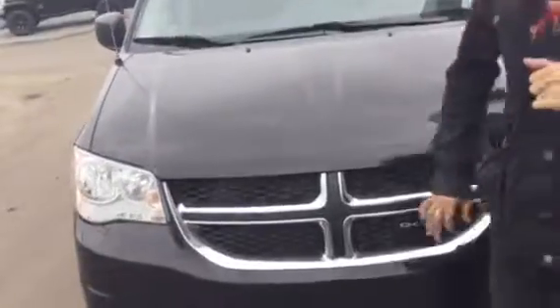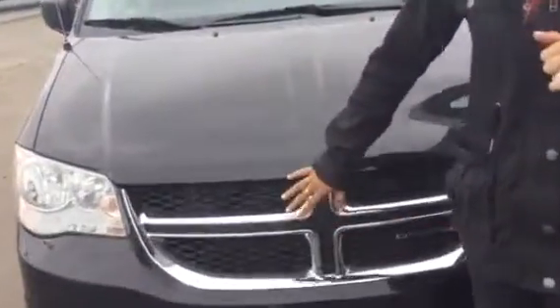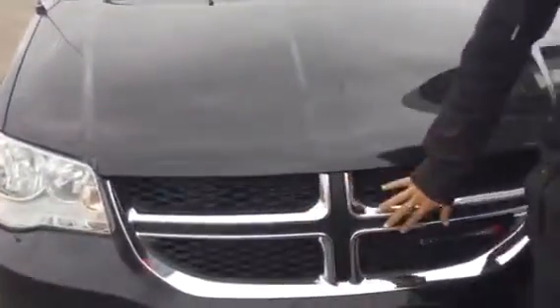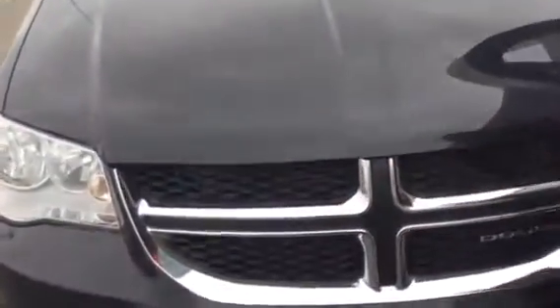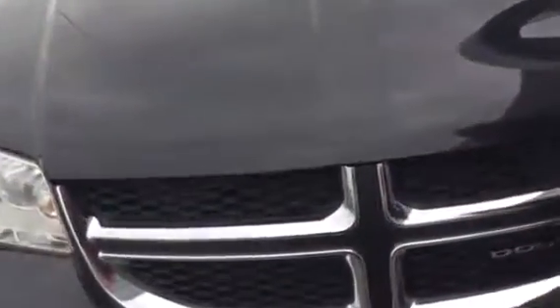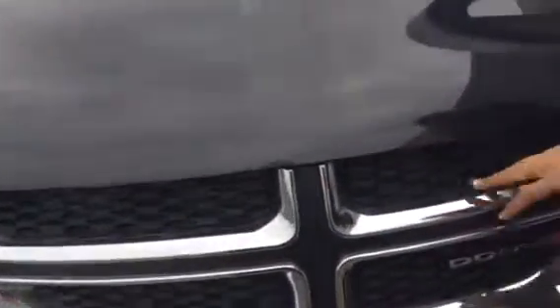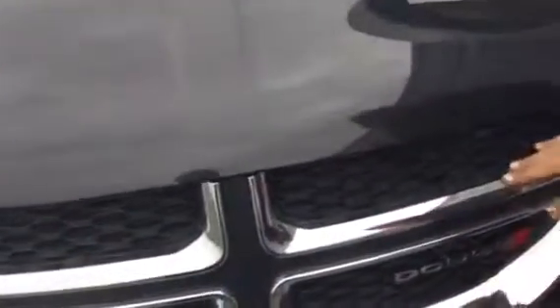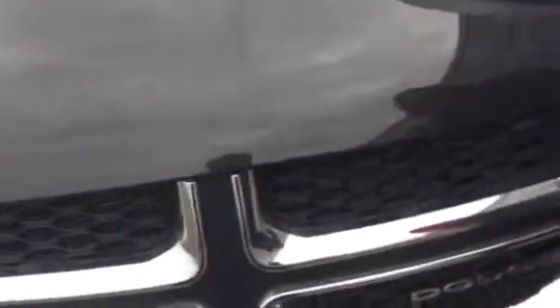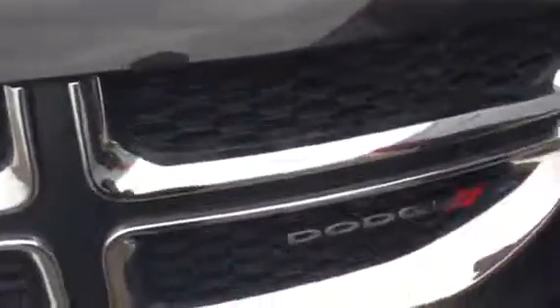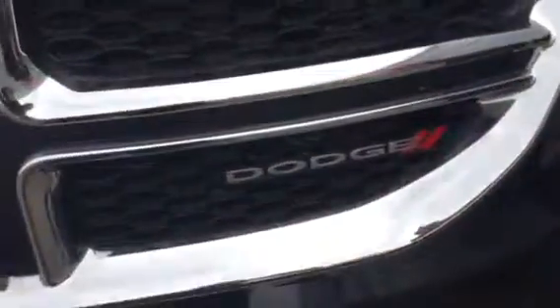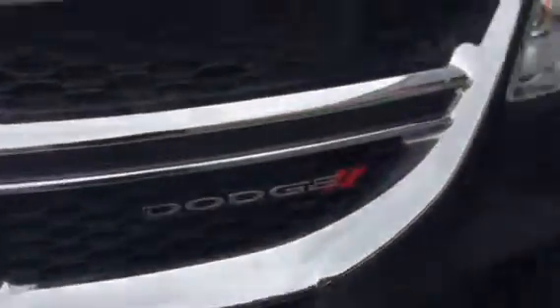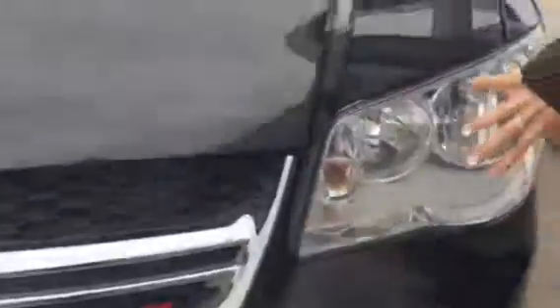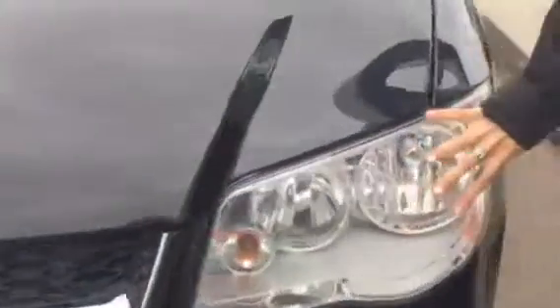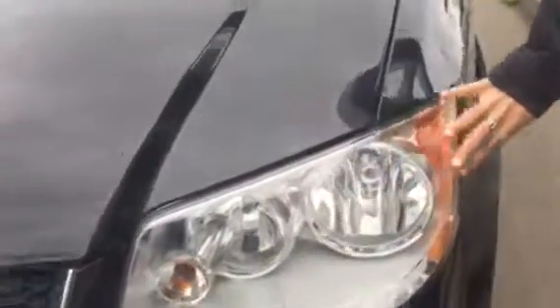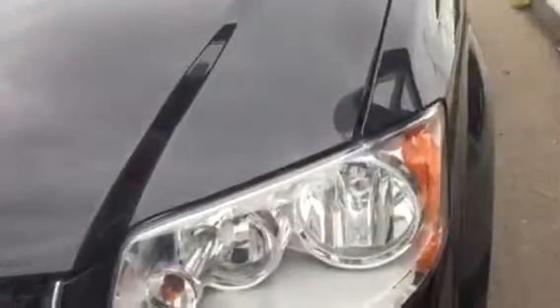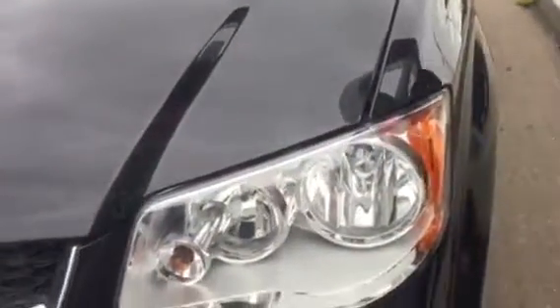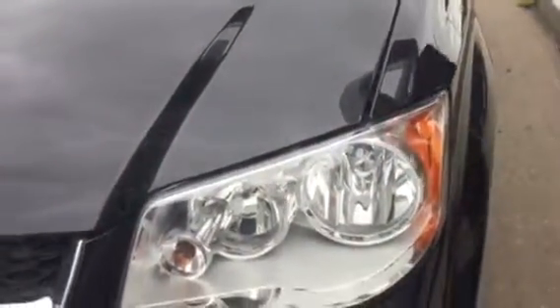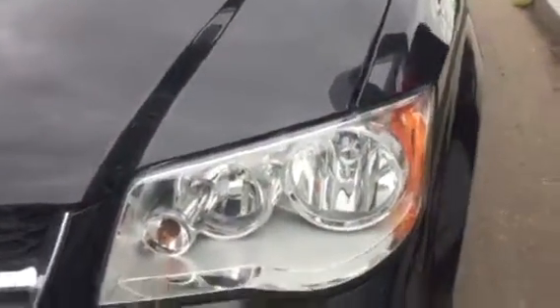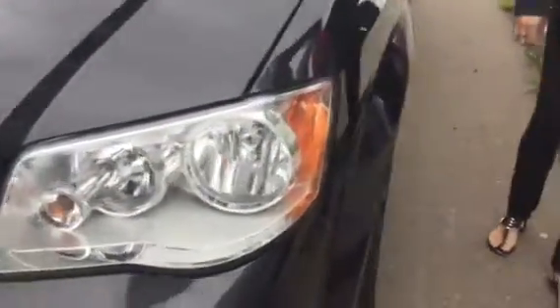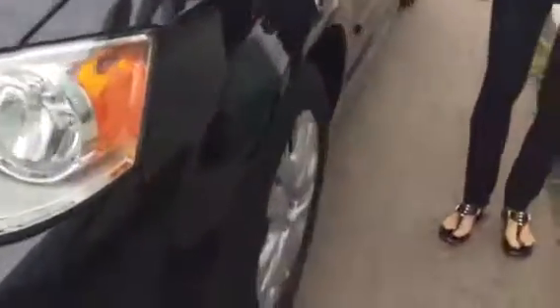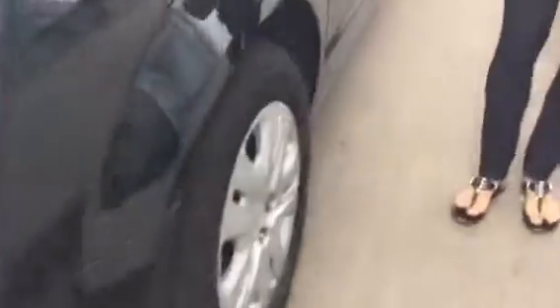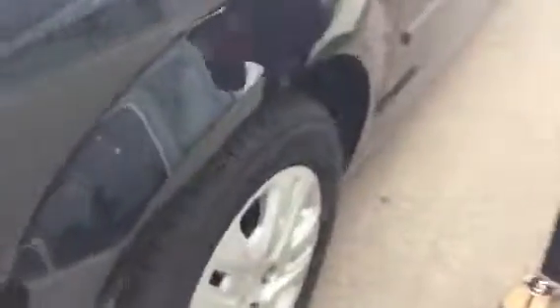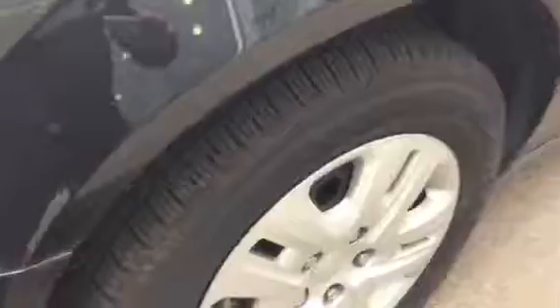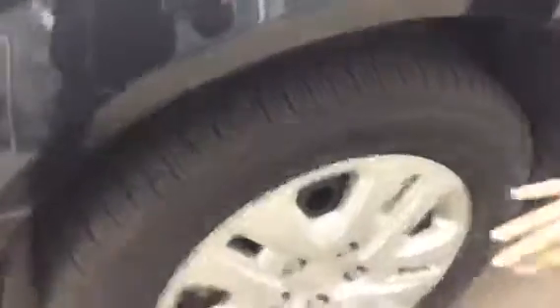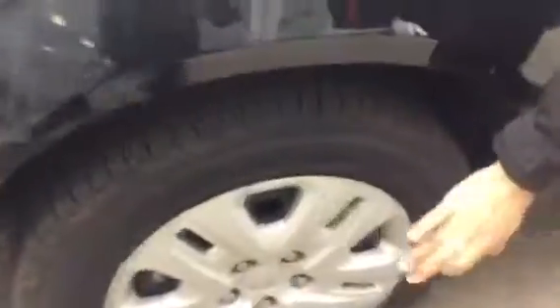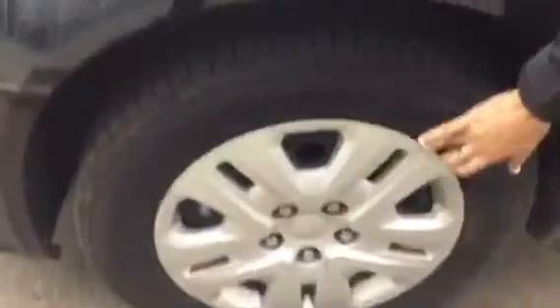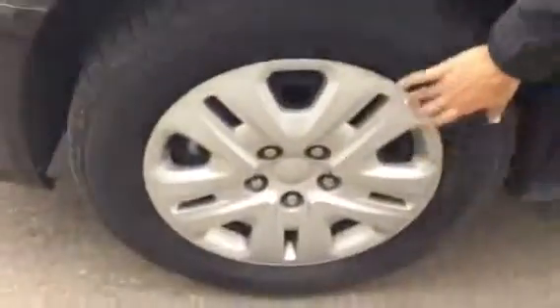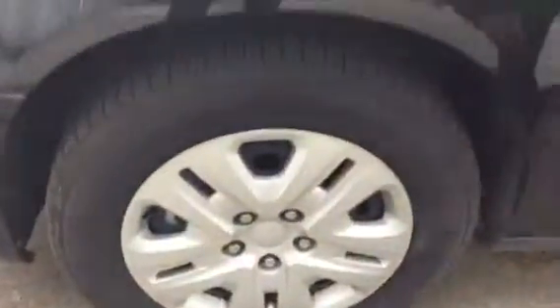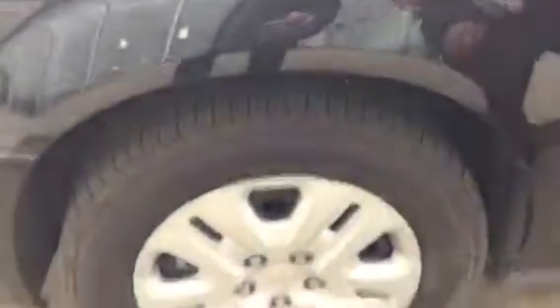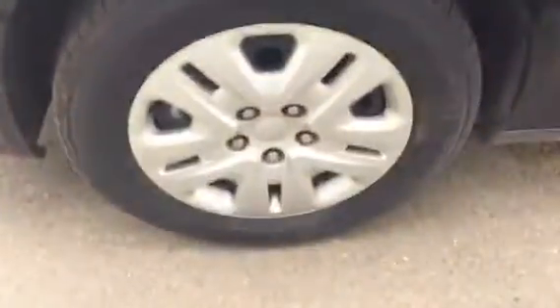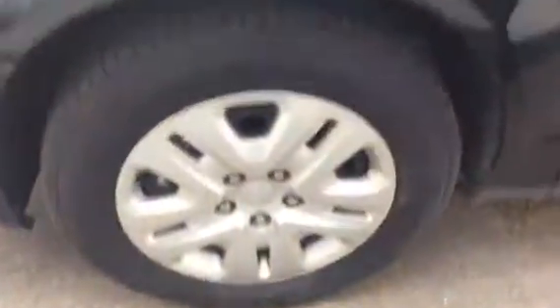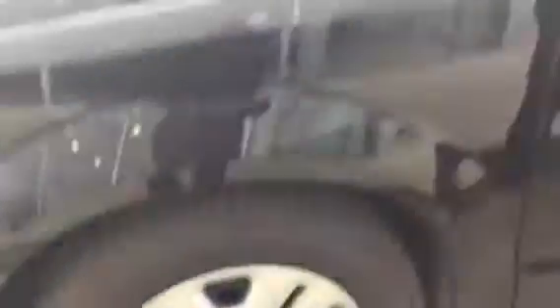Here you have your standard Dodge grille with the chrome accents, and here you've got your nice headlights. Around to the side you do have your Dodge 17-inch alloy rims, so that's good.